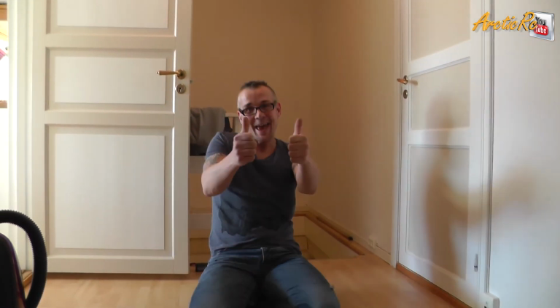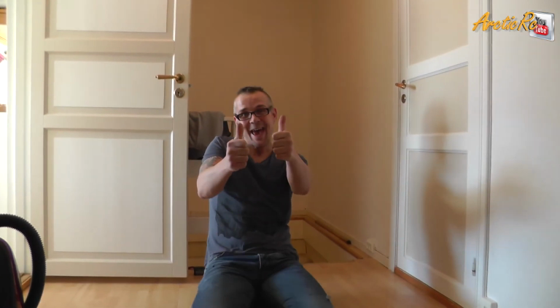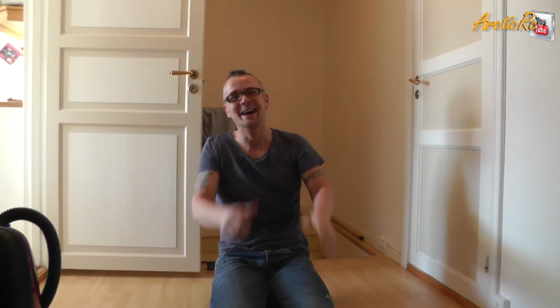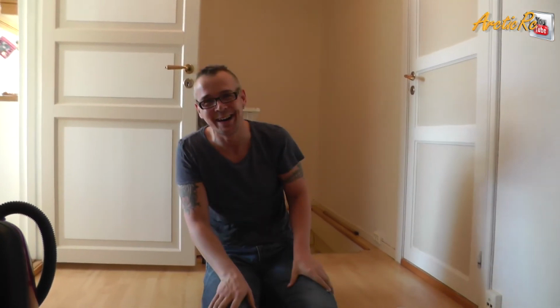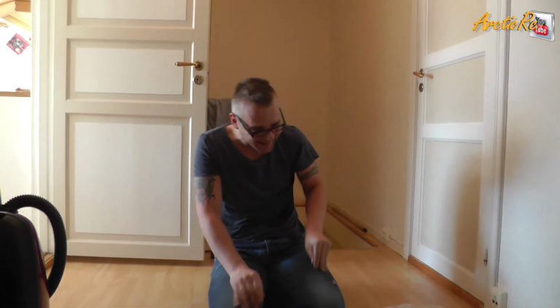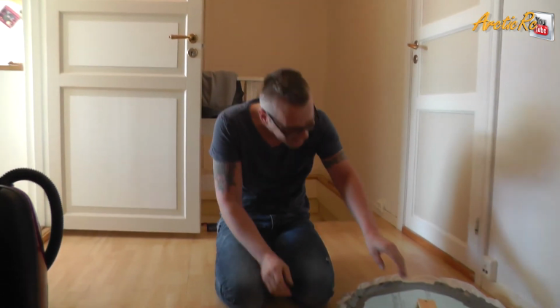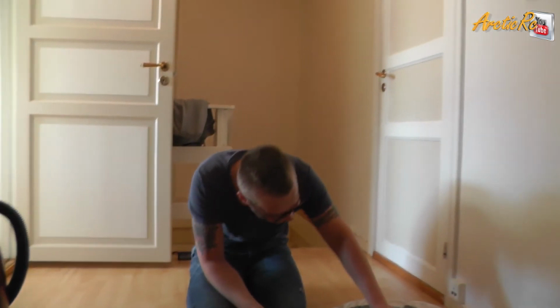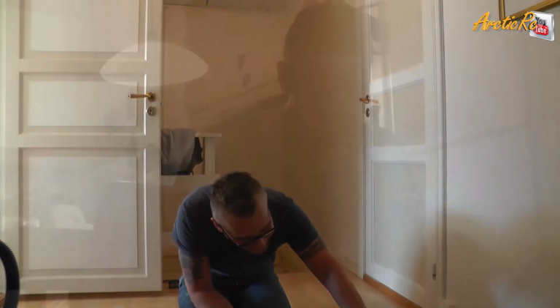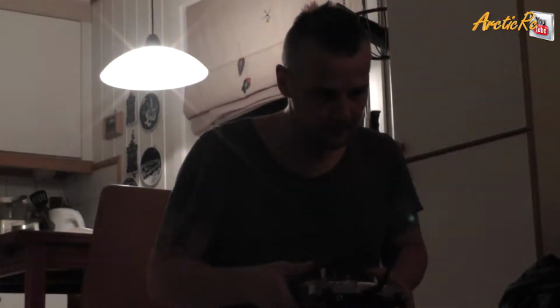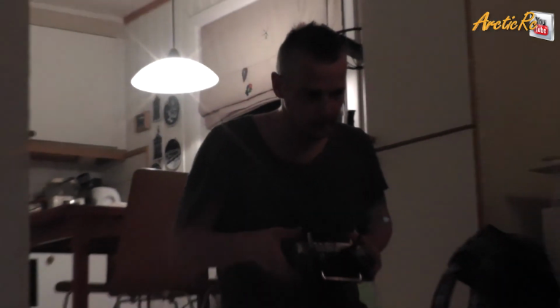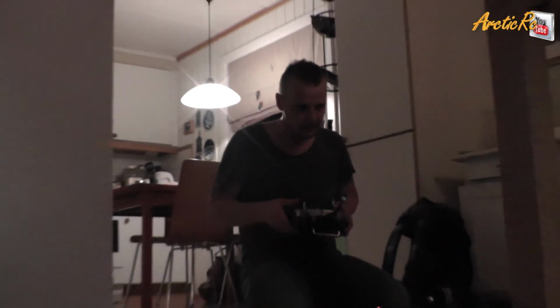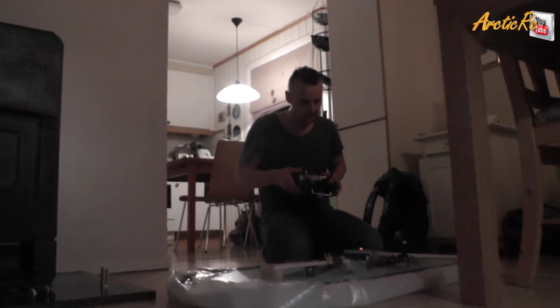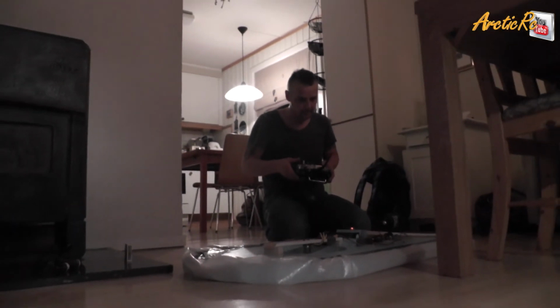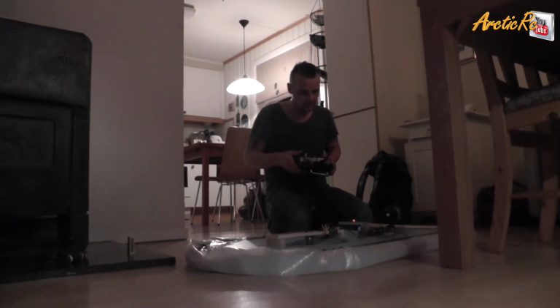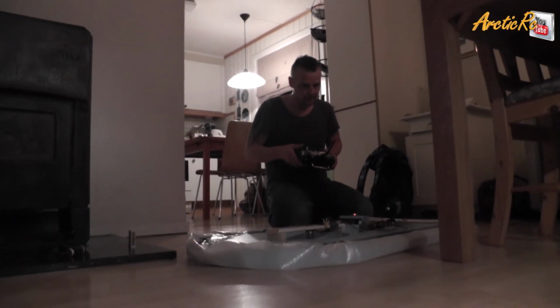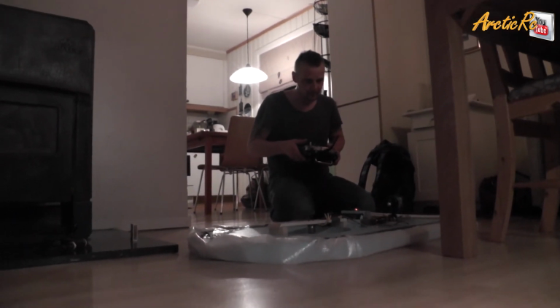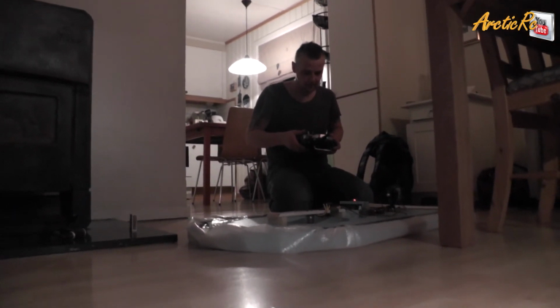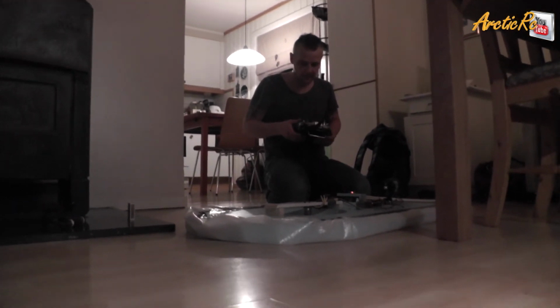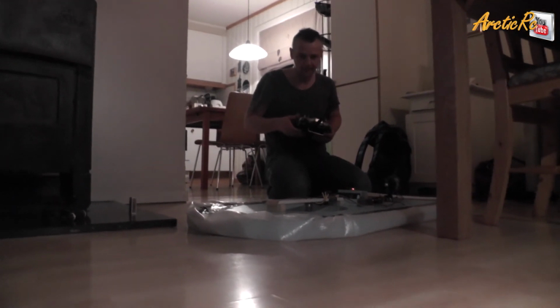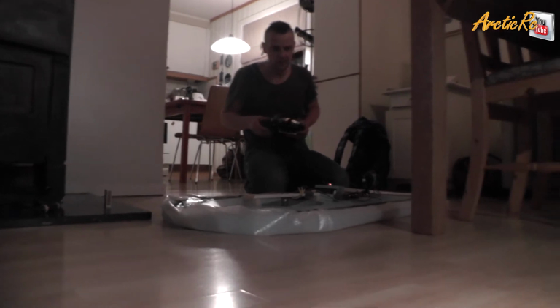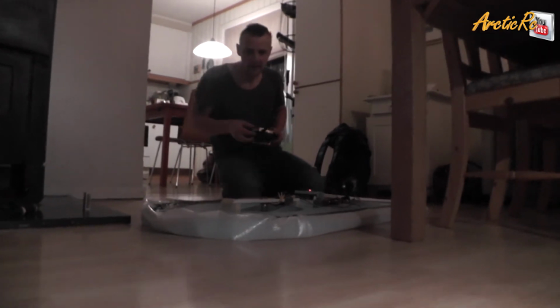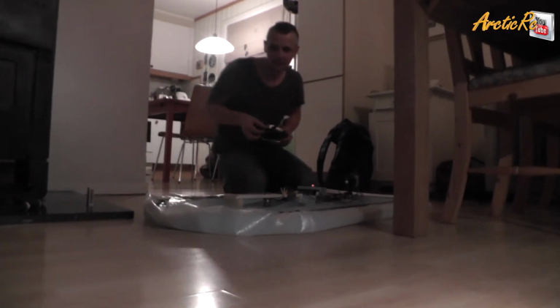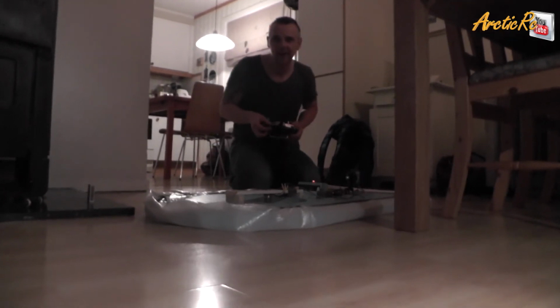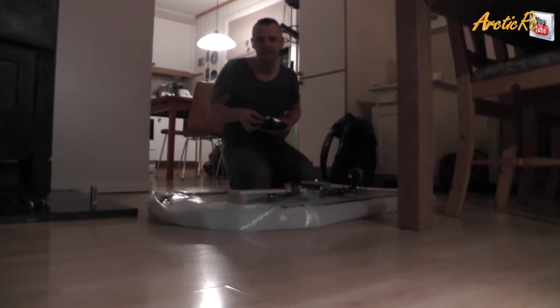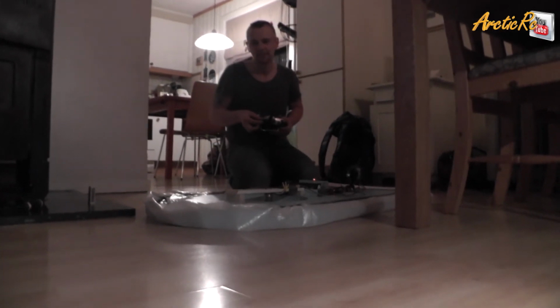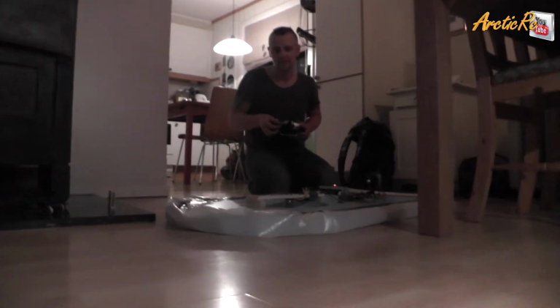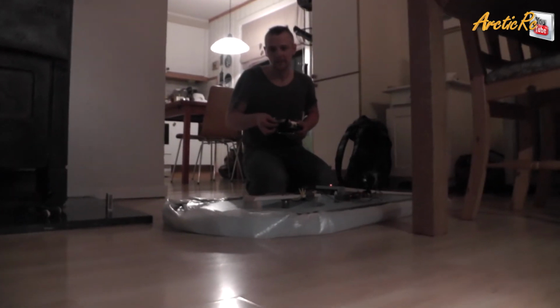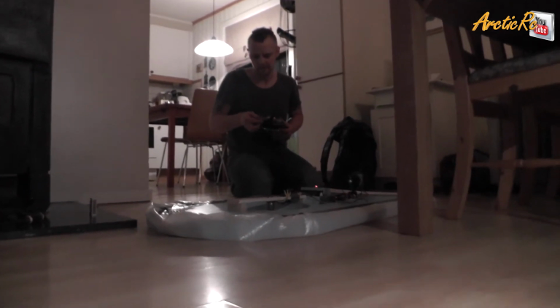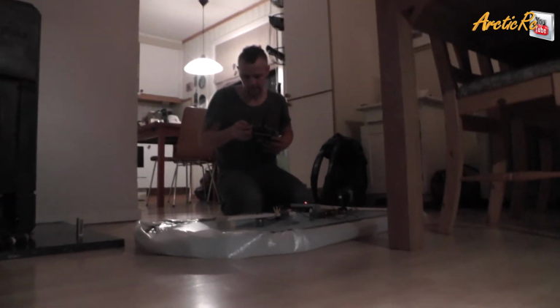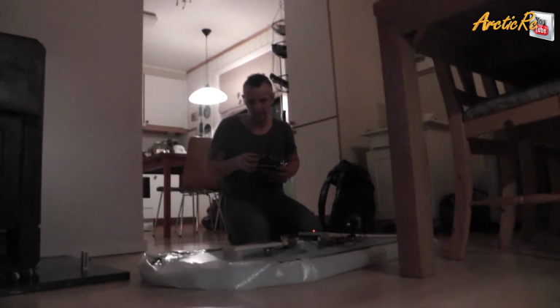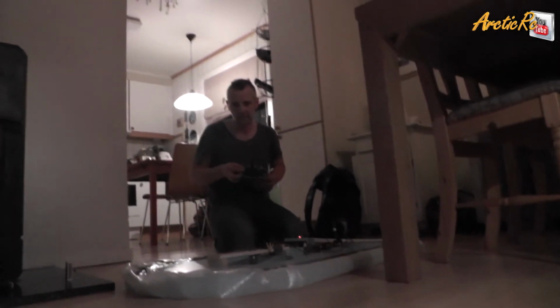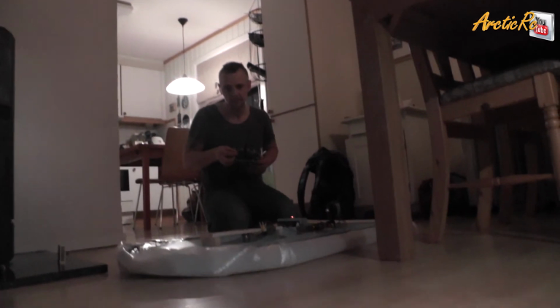Yay! Ha ha ha ha ha! And the fan? She is on the floor. Wow!